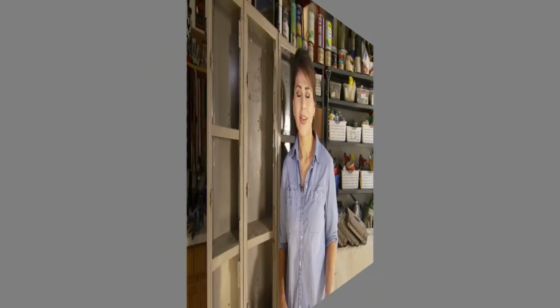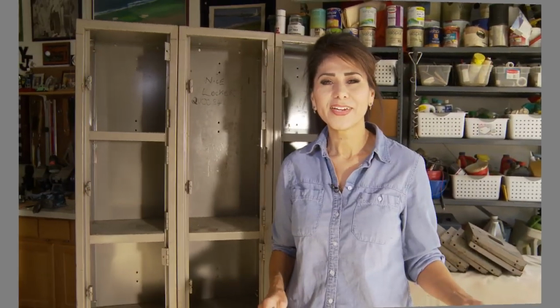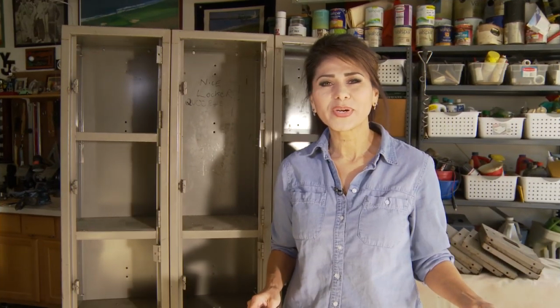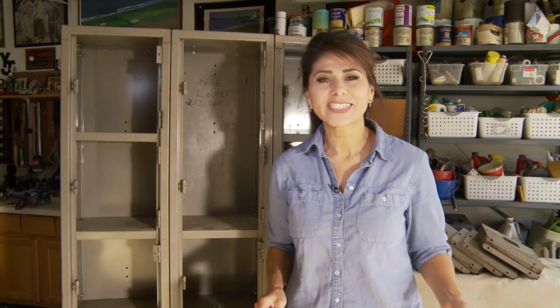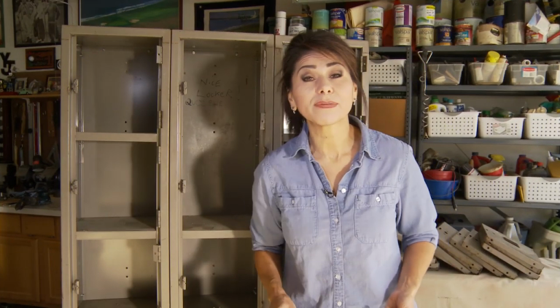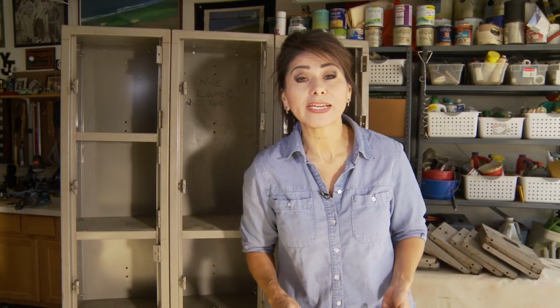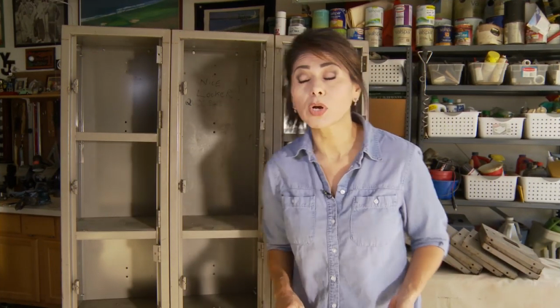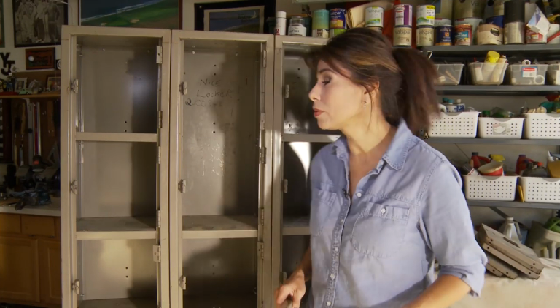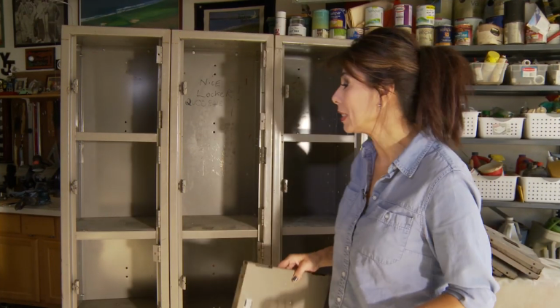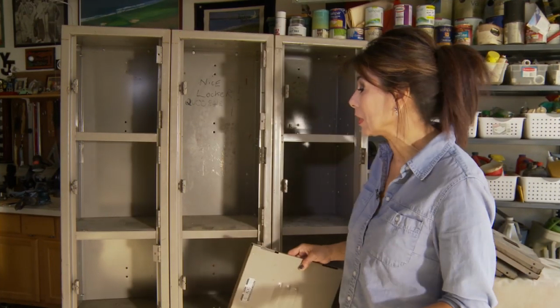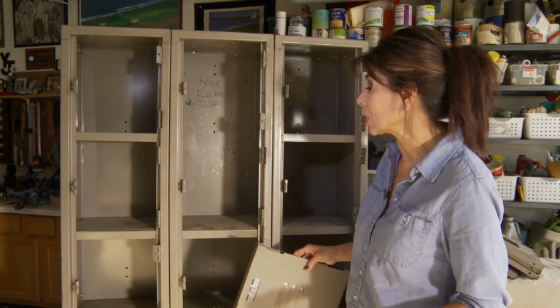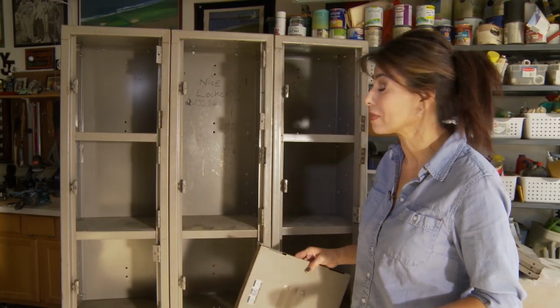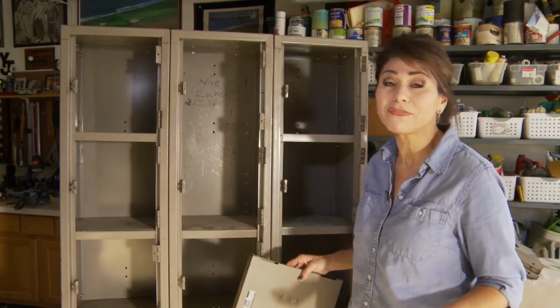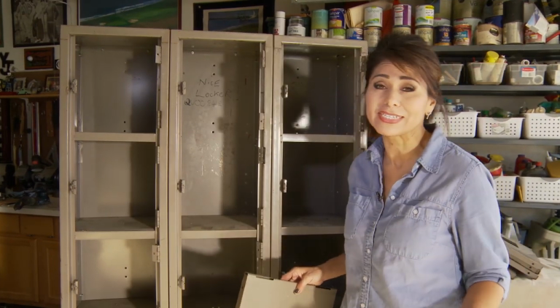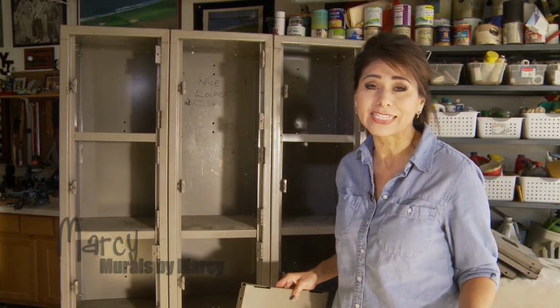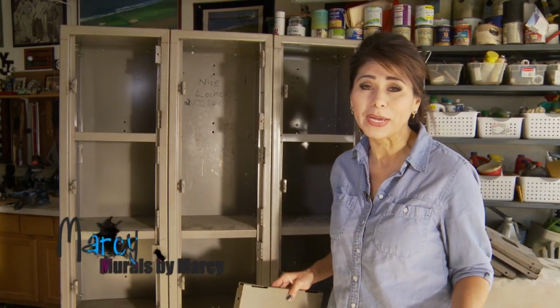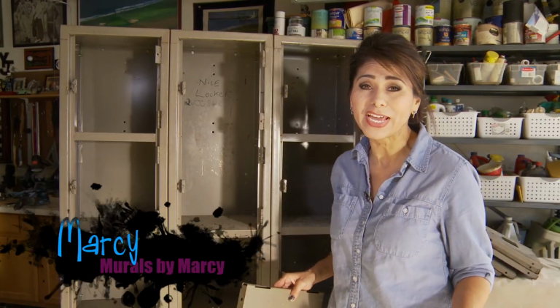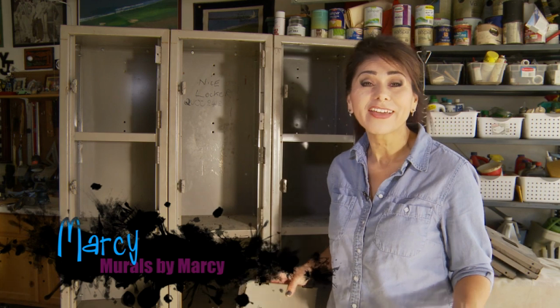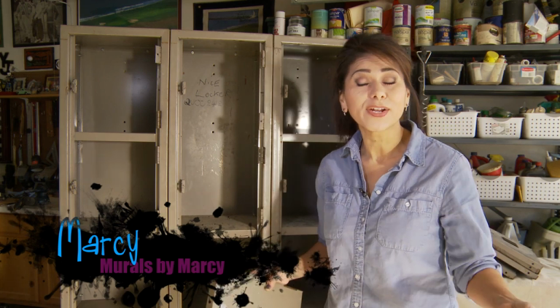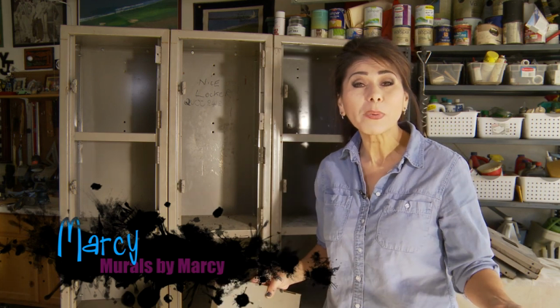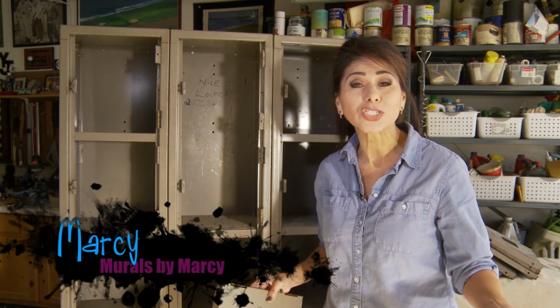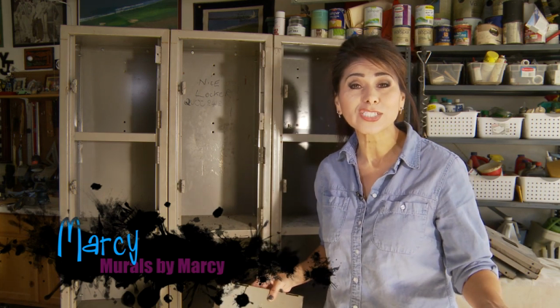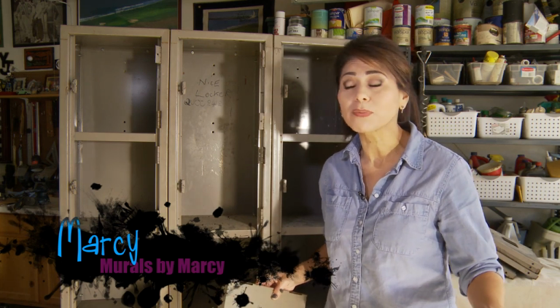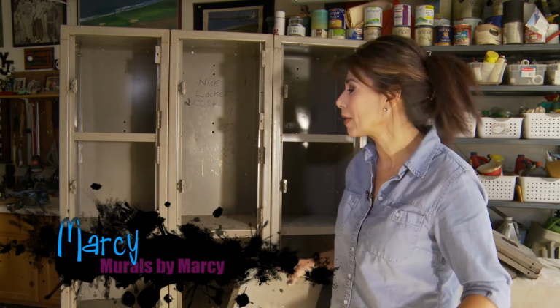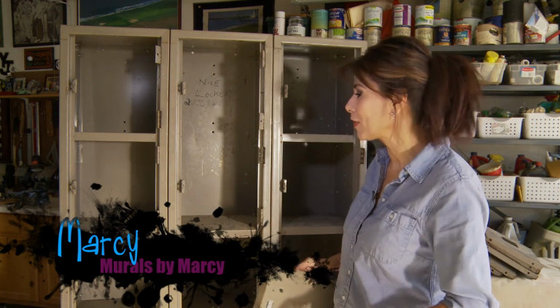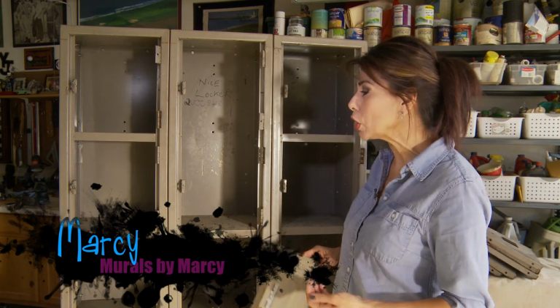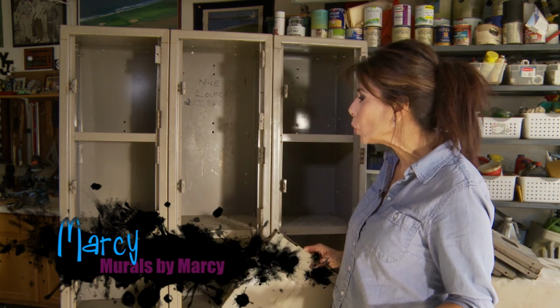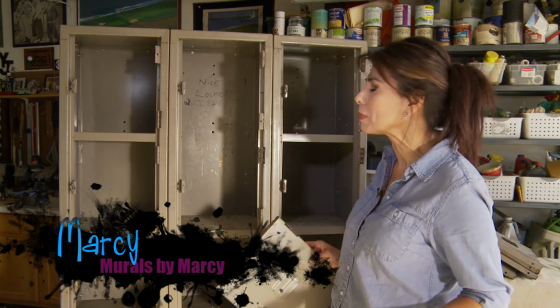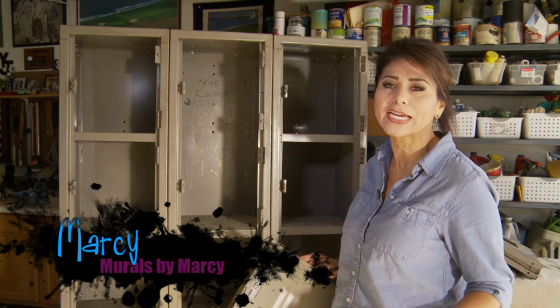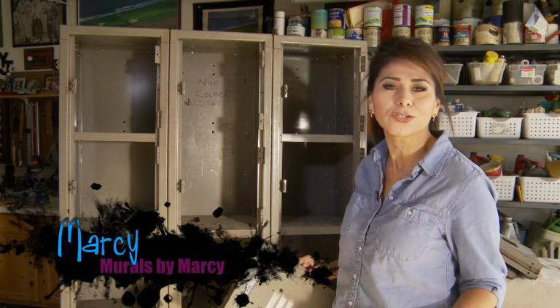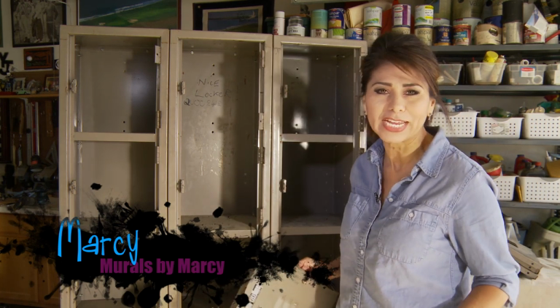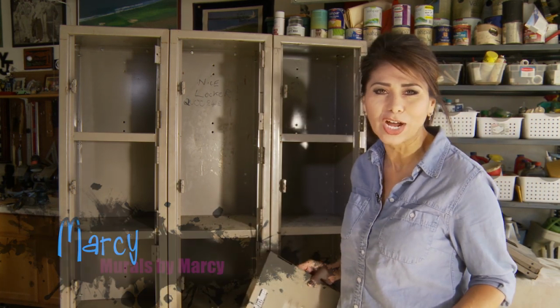Hi everyone. Today I'm taking some old beat up lockers that have definitely seen their better days and I'm hoping to transform them by giving them a cool multicolored paint job.